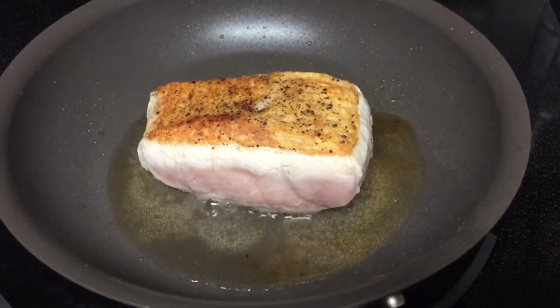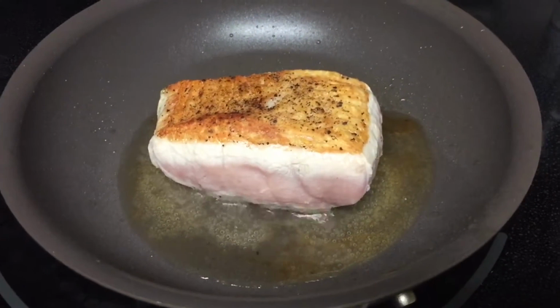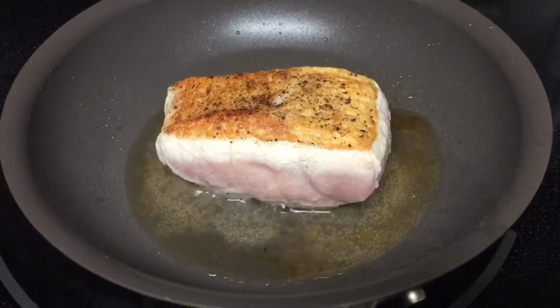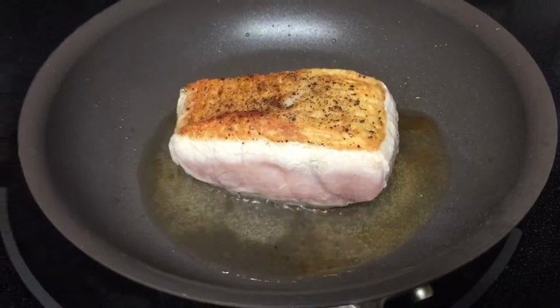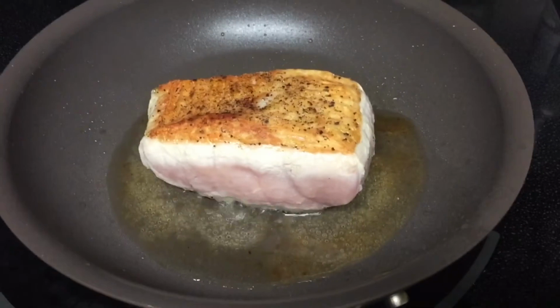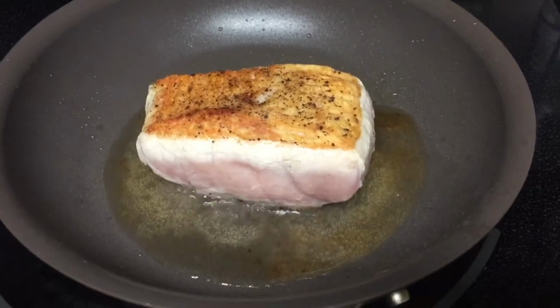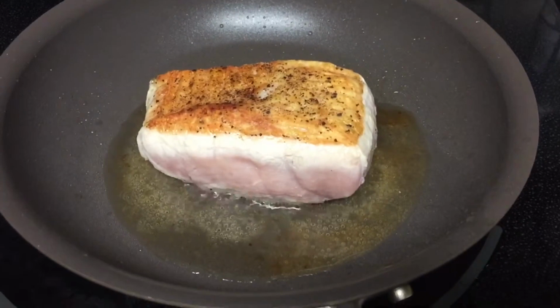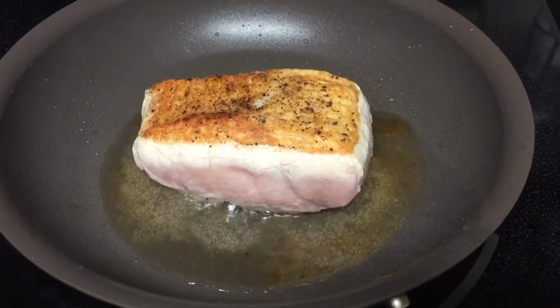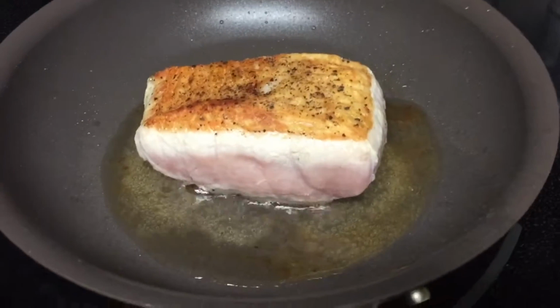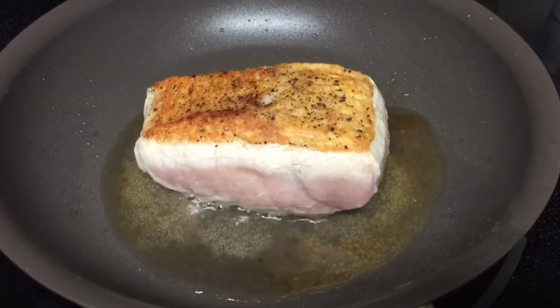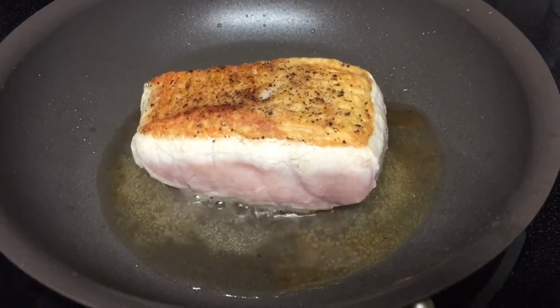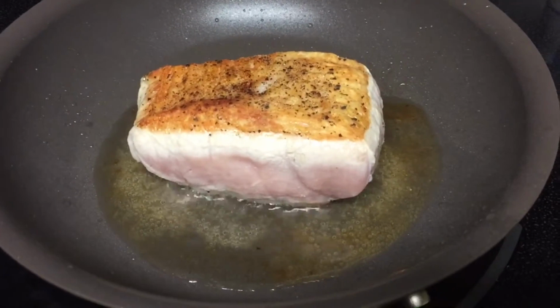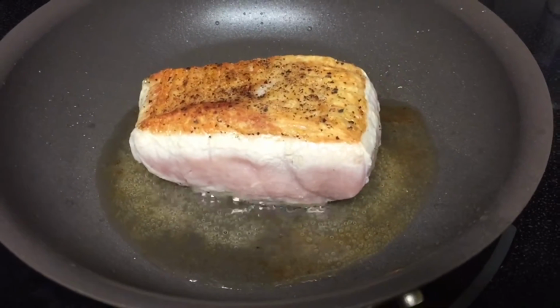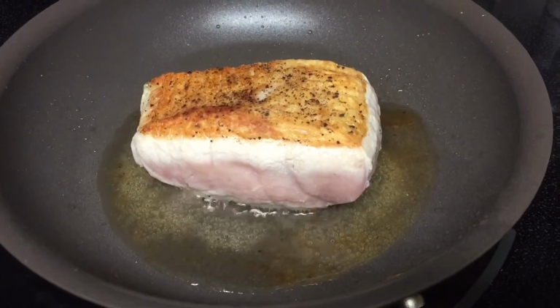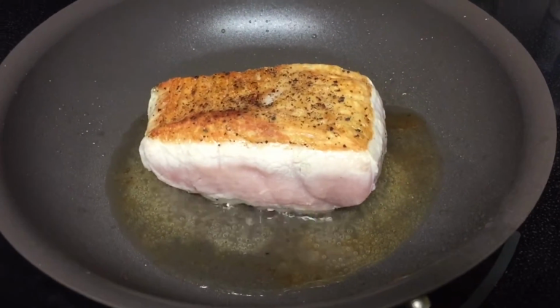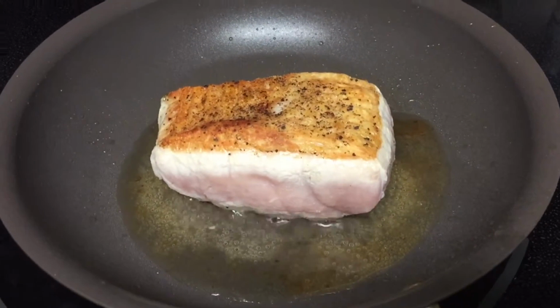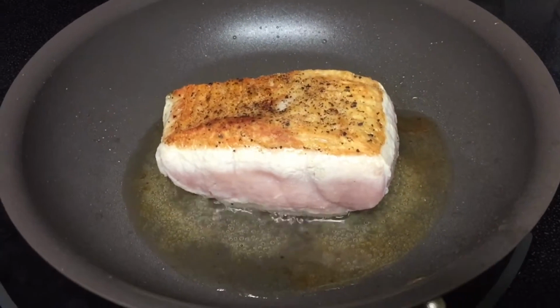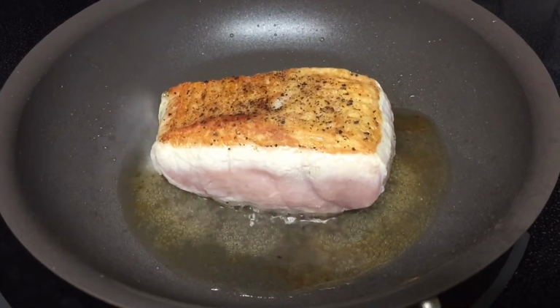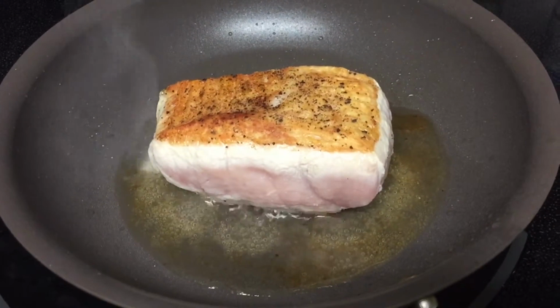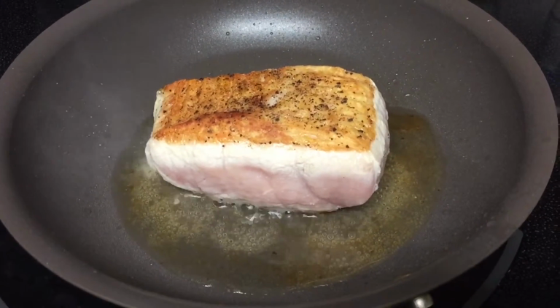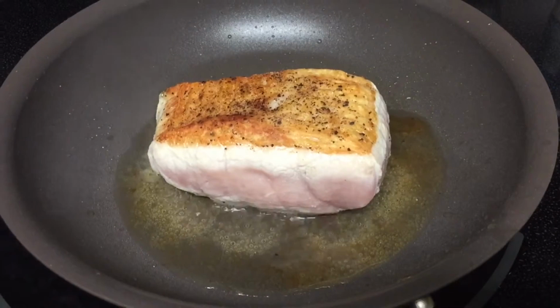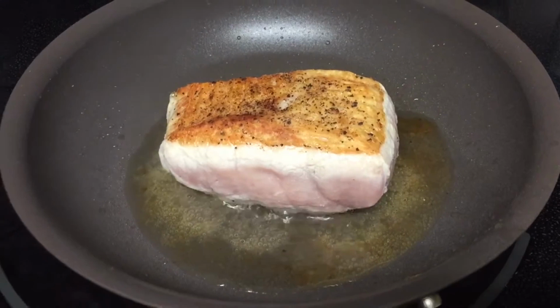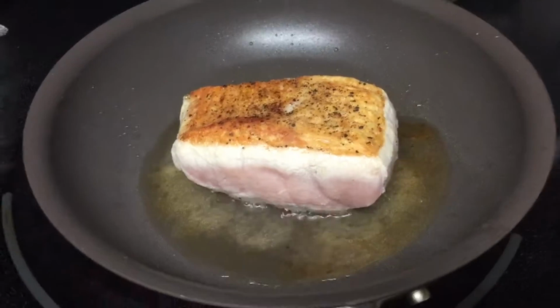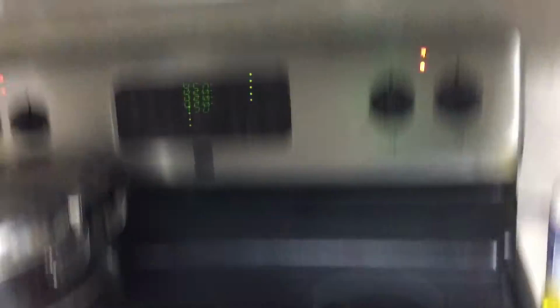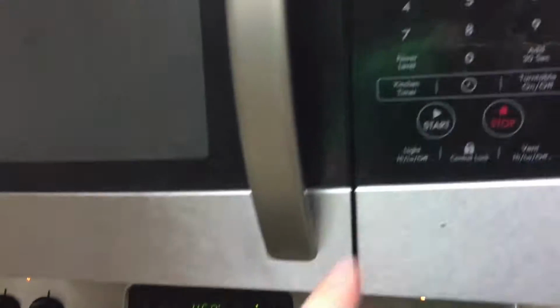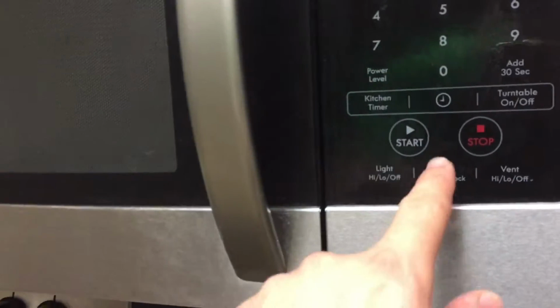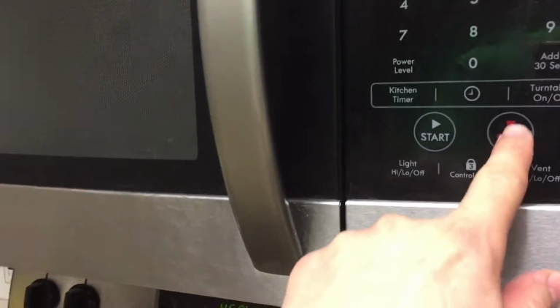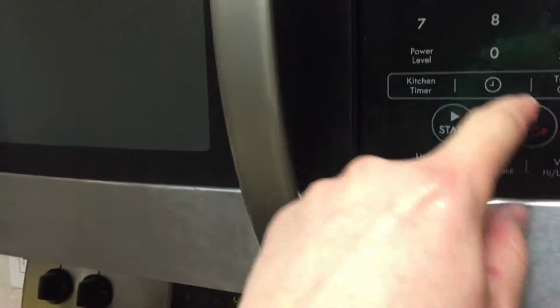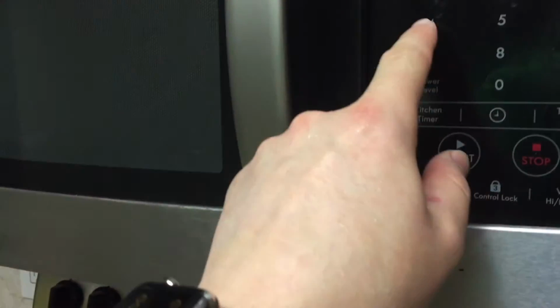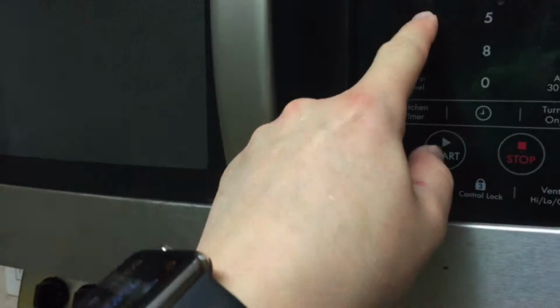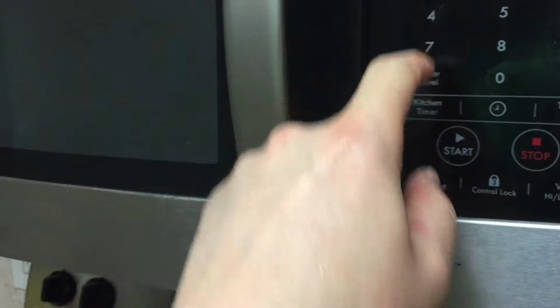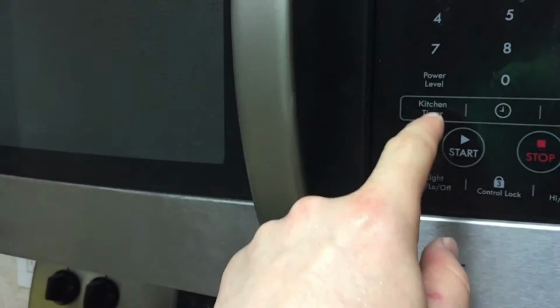So now I've cooked the pork. It is cooking — what they call searing. I did it with salt and pepper. Now it's cooking on the timer for about 4 minutes.